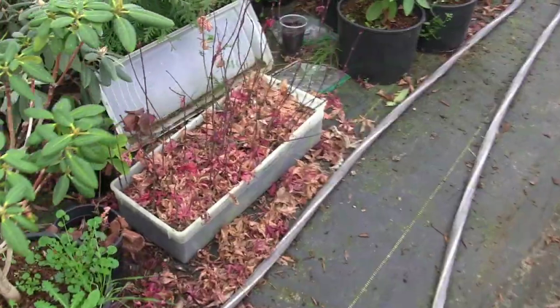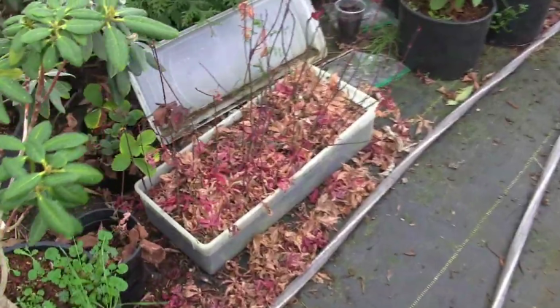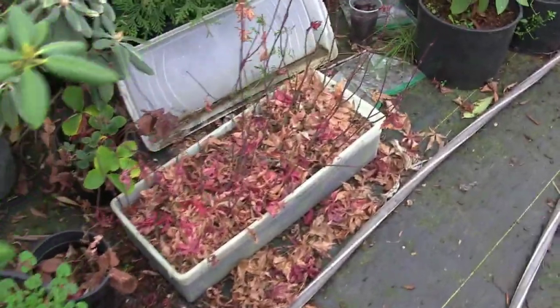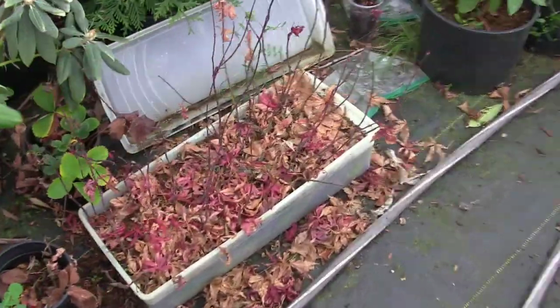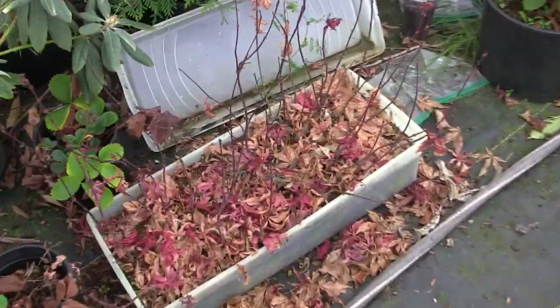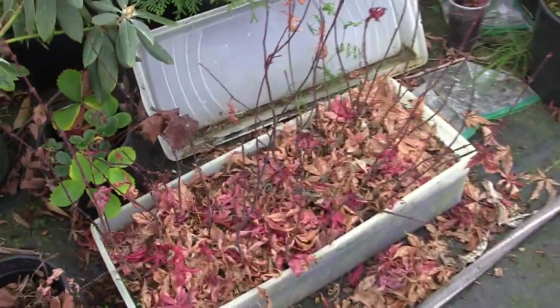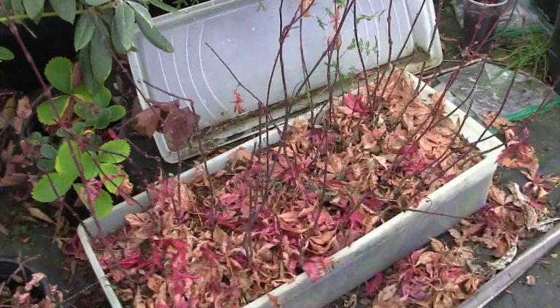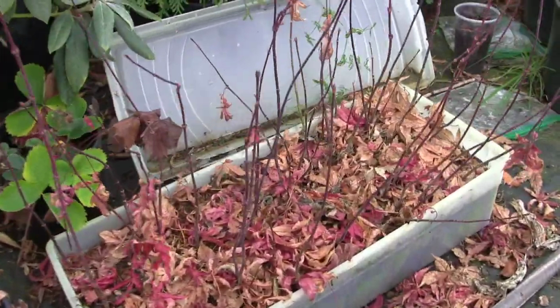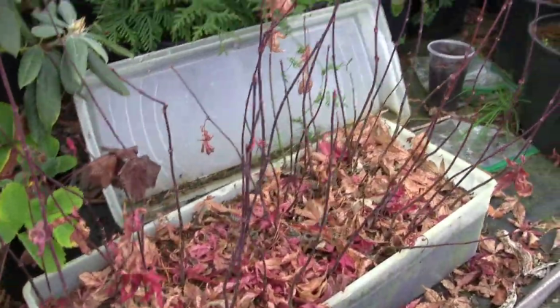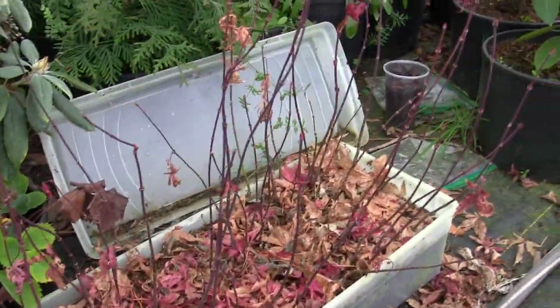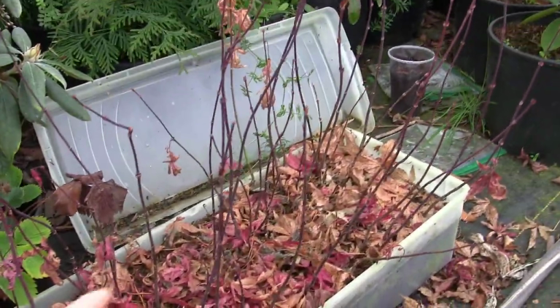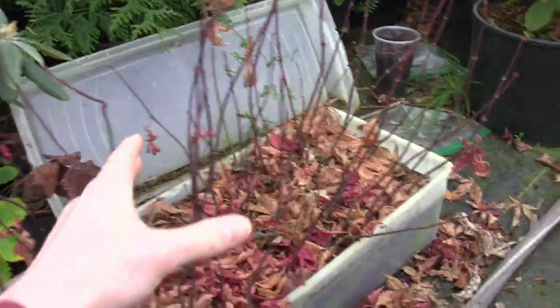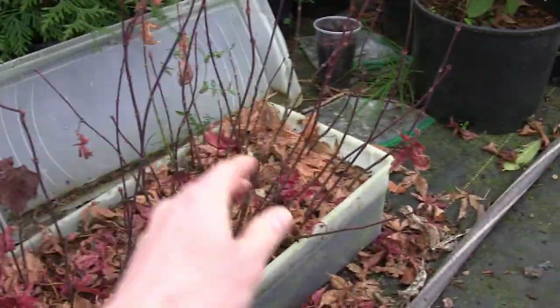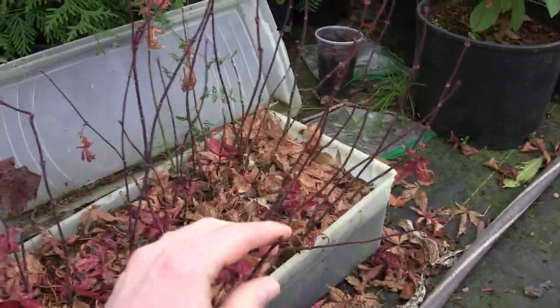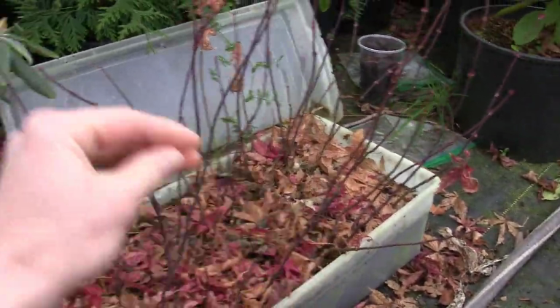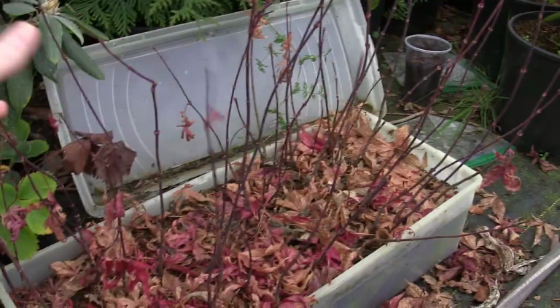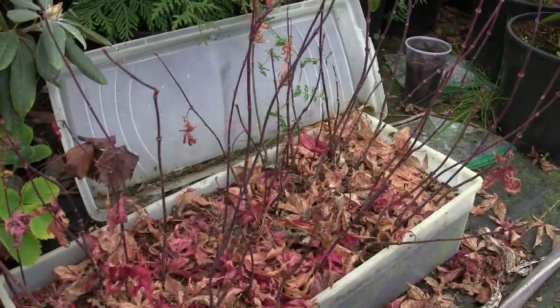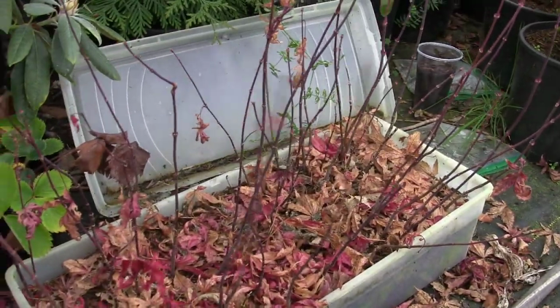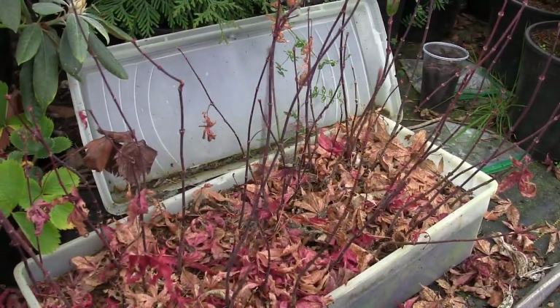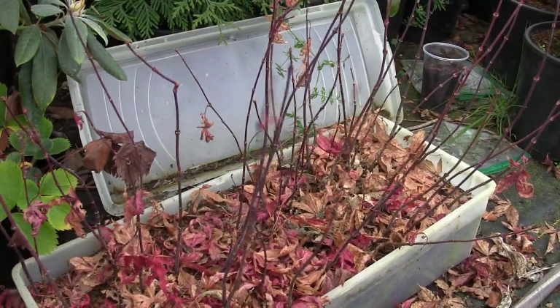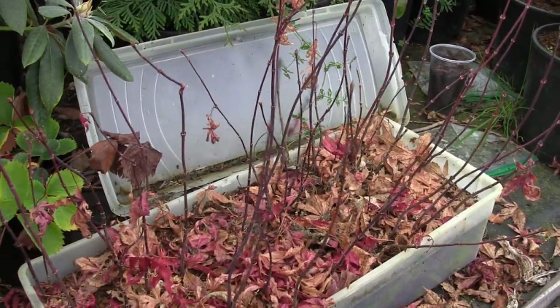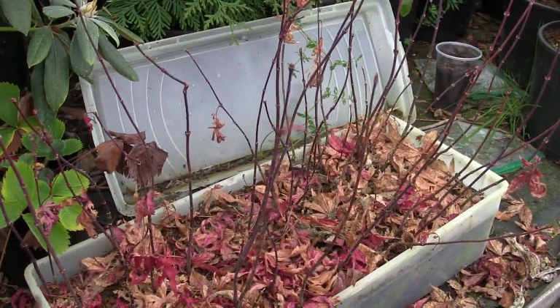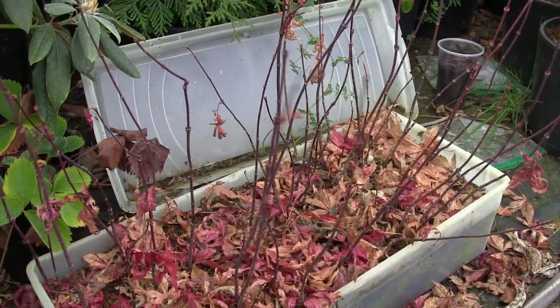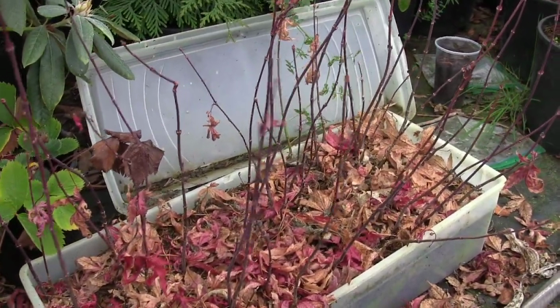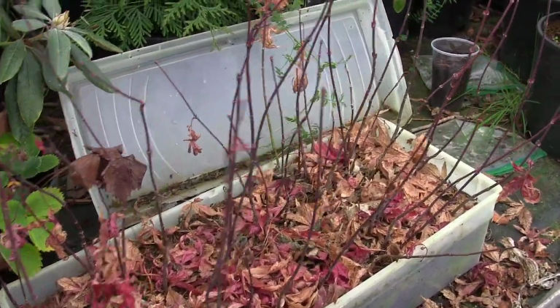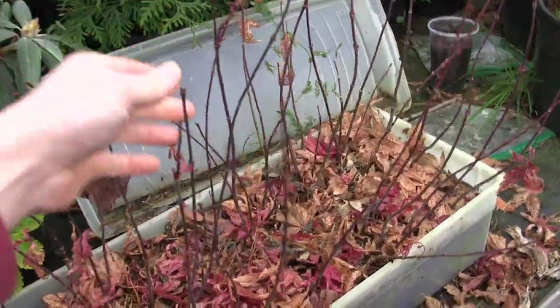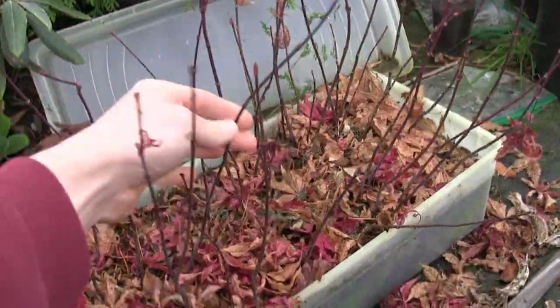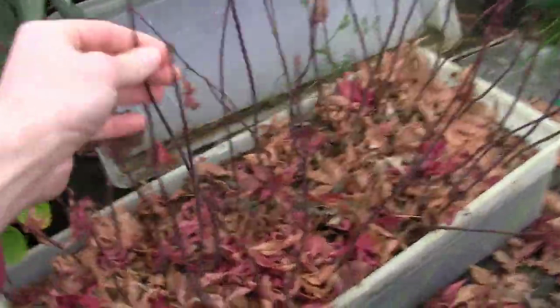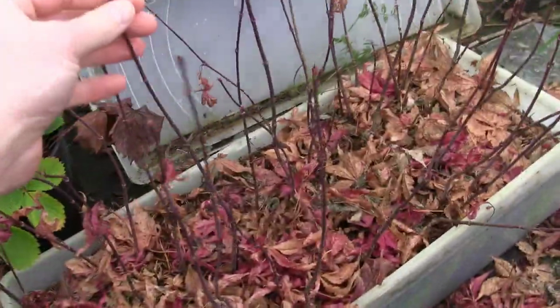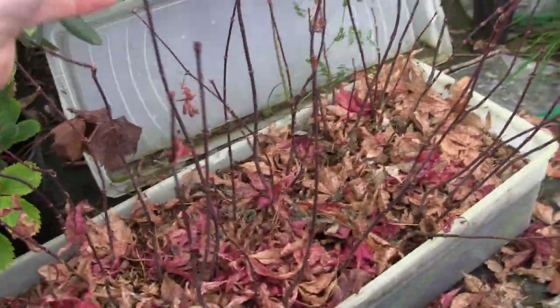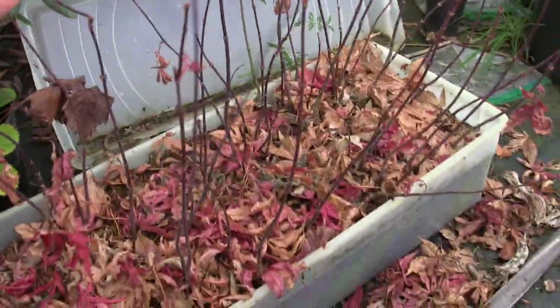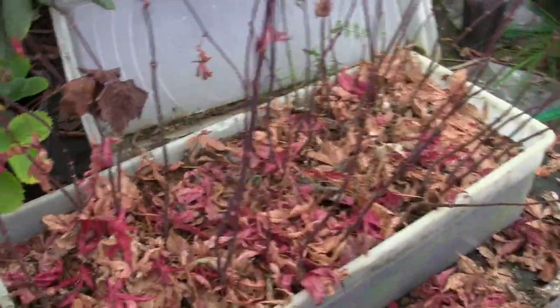There are our little beauties right there. As you can see, all the leaves have fallen off and all that brilliant red is gone. Remember that? Wasn't it beautiful? But look at what we've got left over.